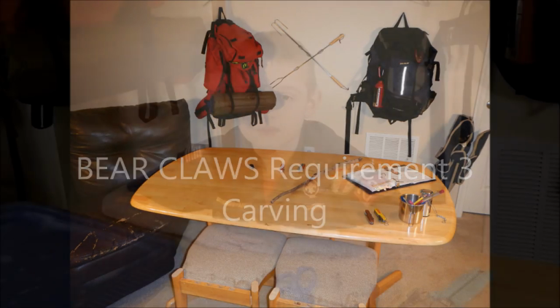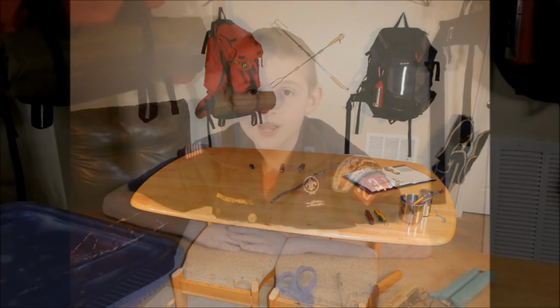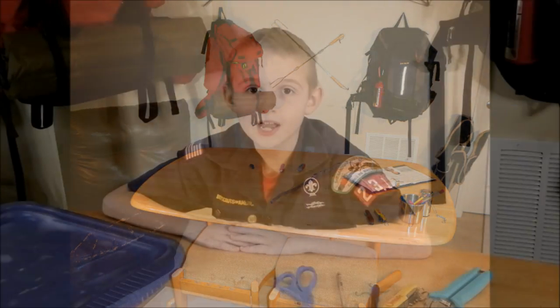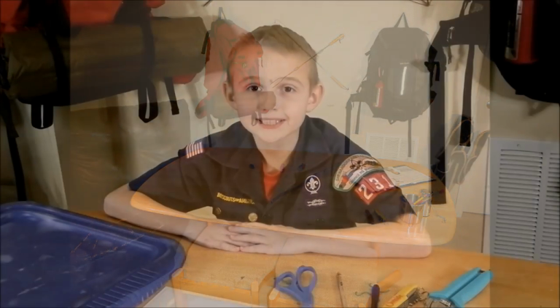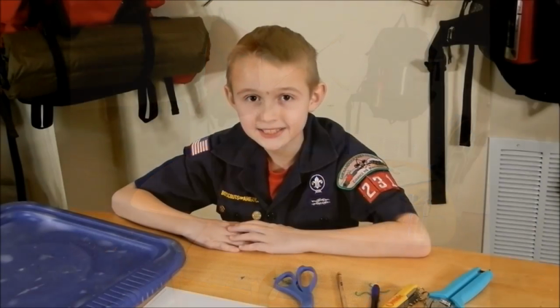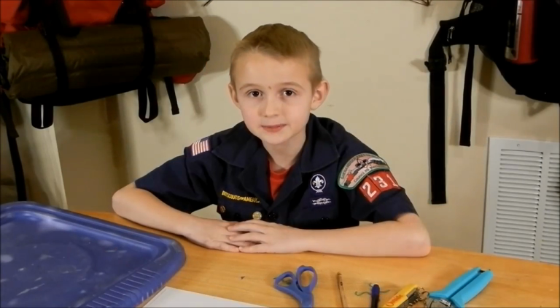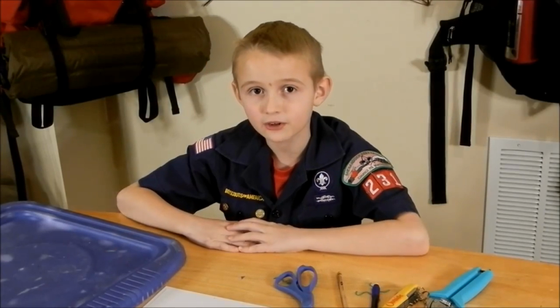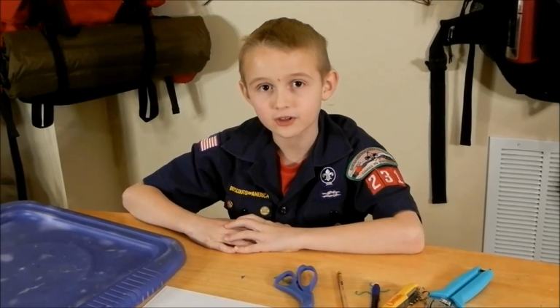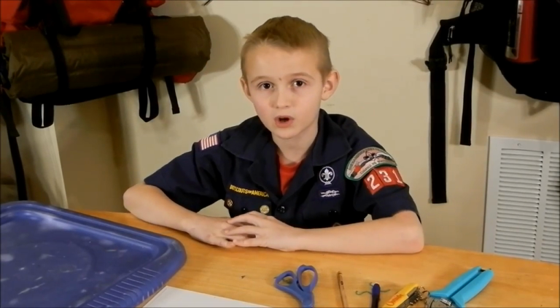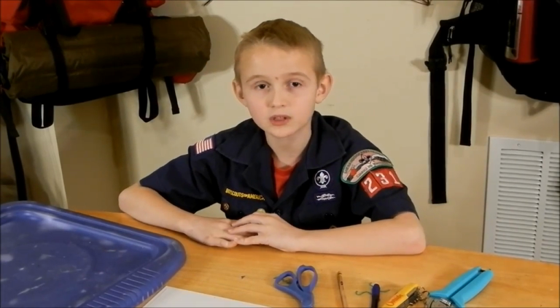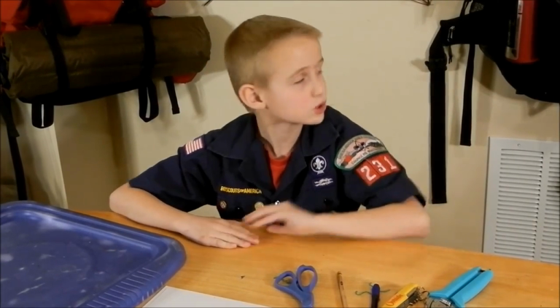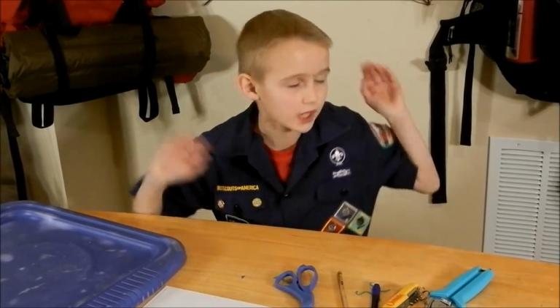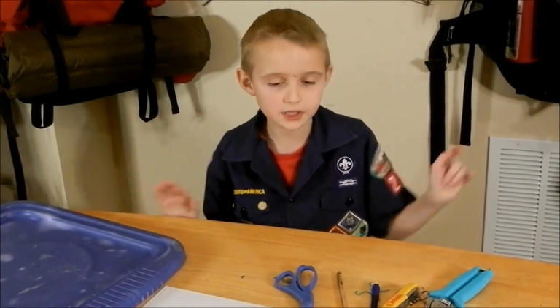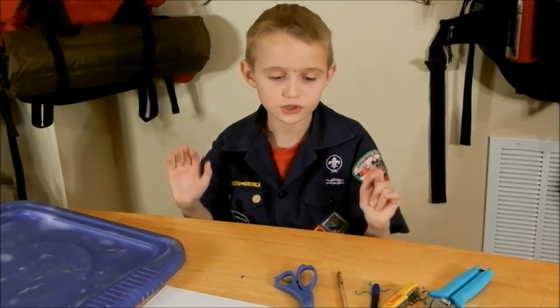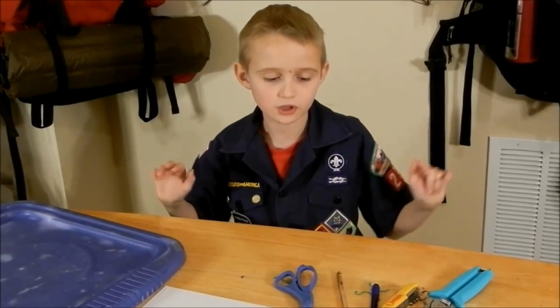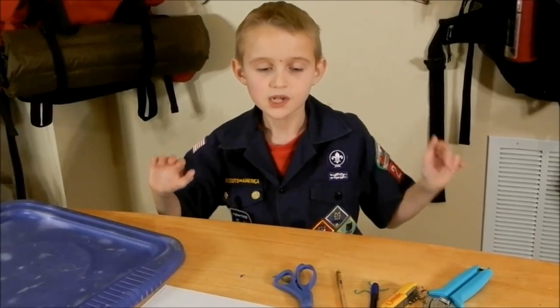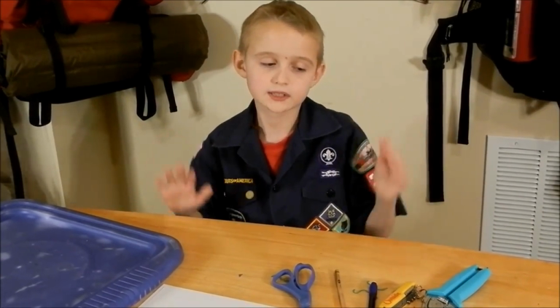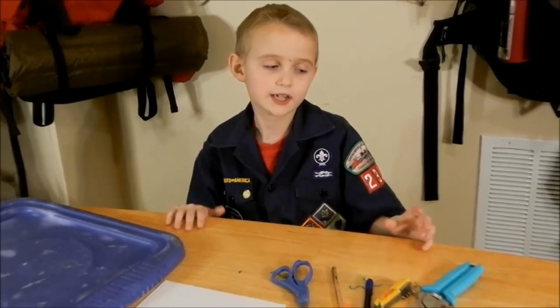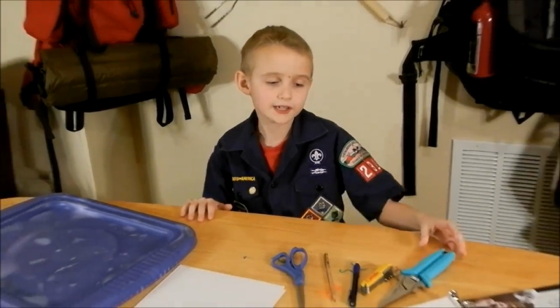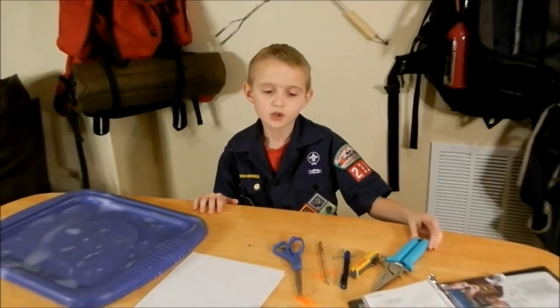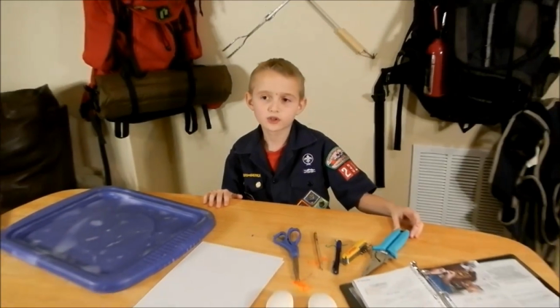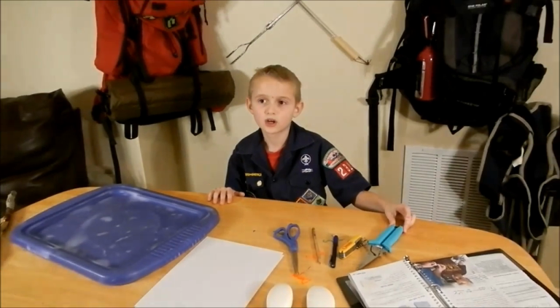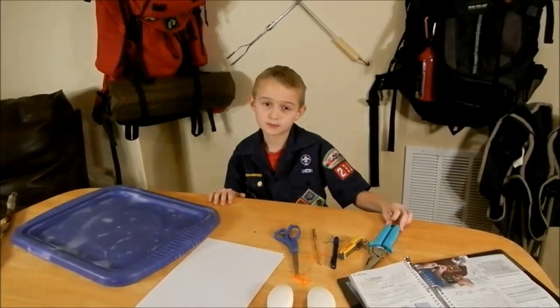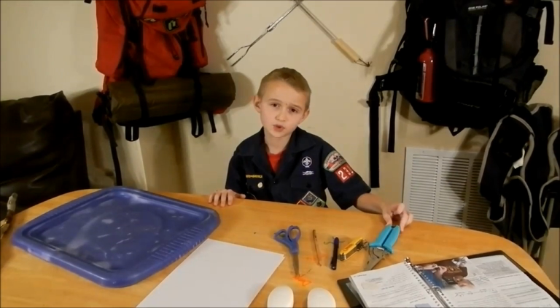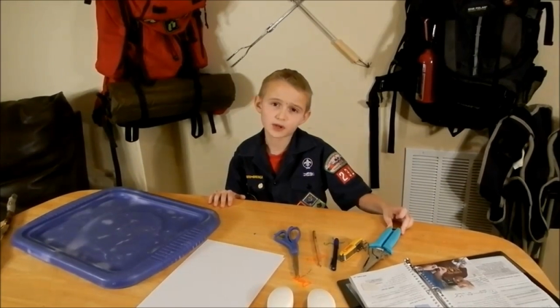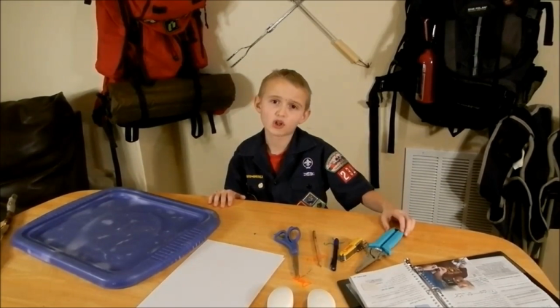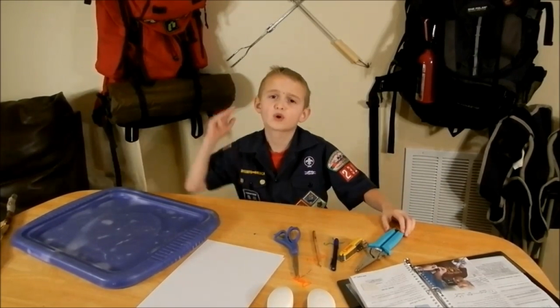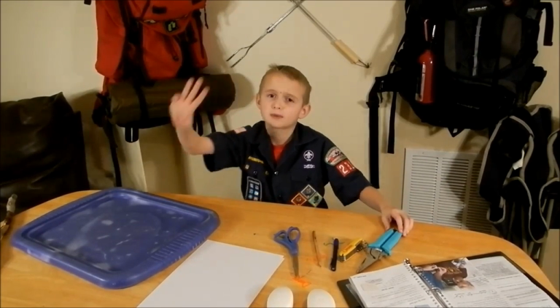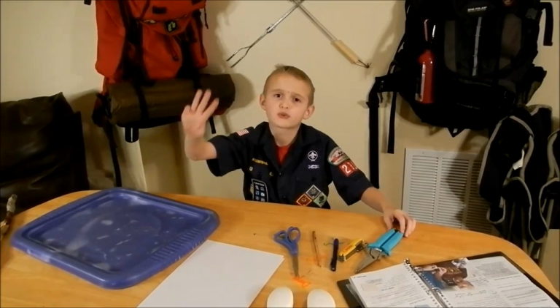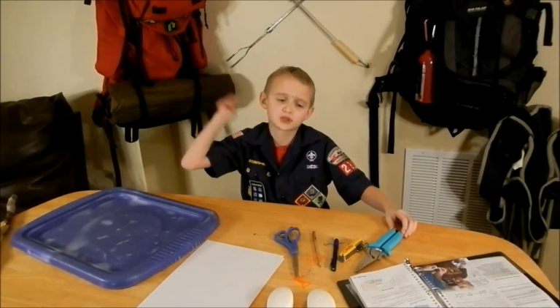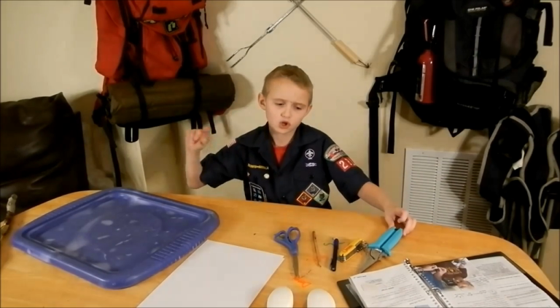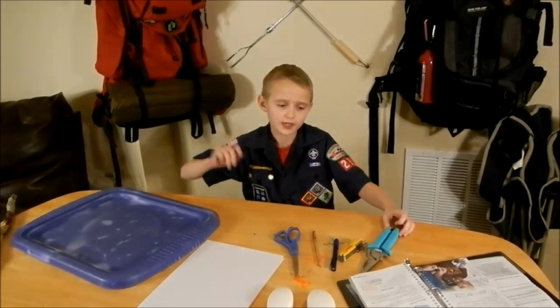Hi guys, this is Cubscrap Eric and welcome to my Cubscrap studio. Today we are doing Bear Claw requirement 3, which is carving.